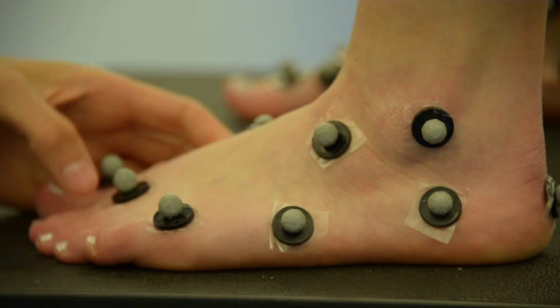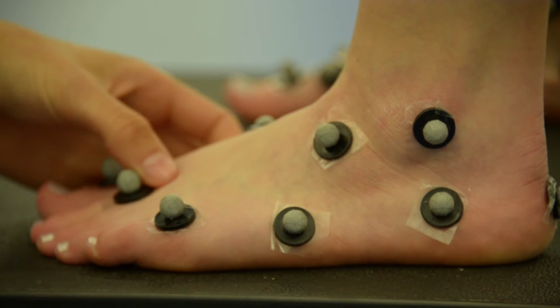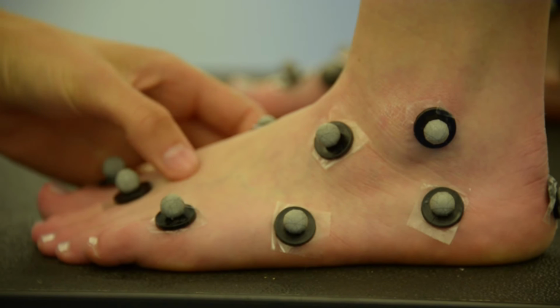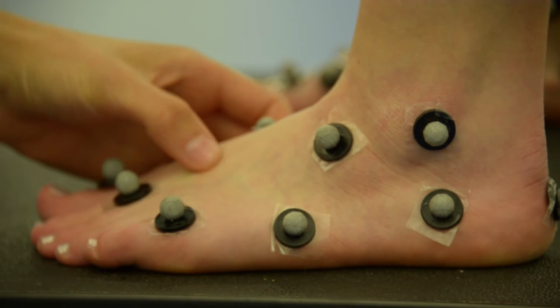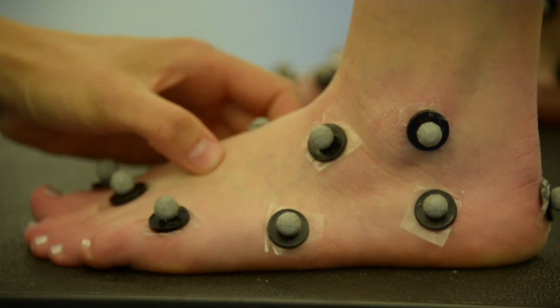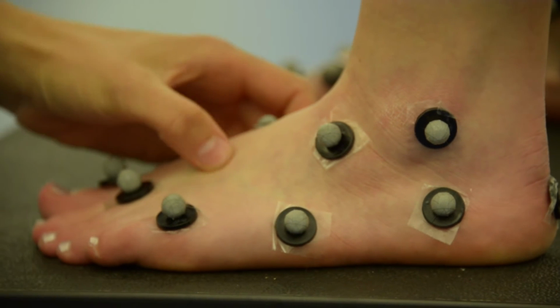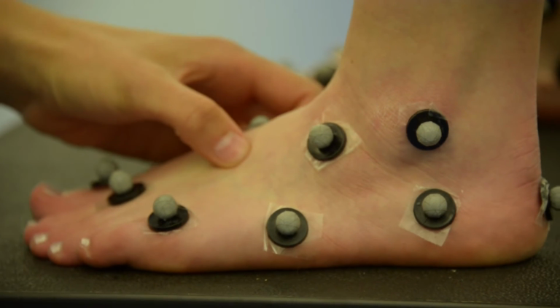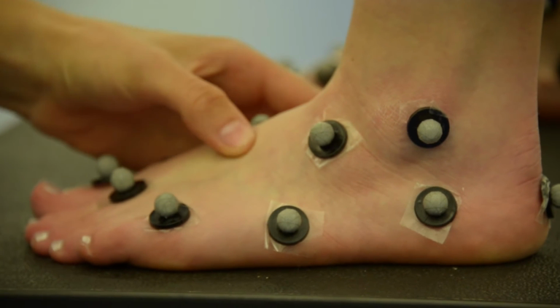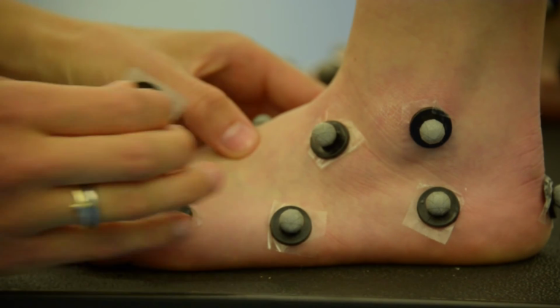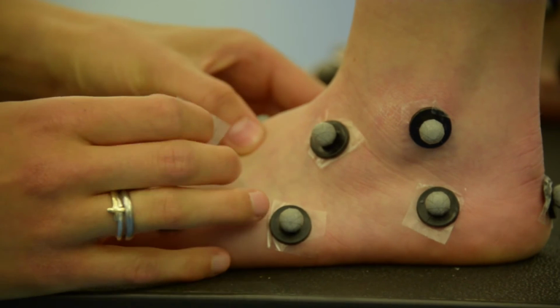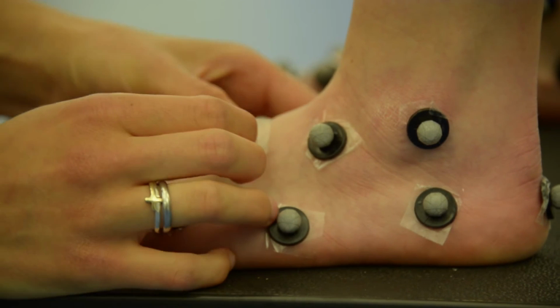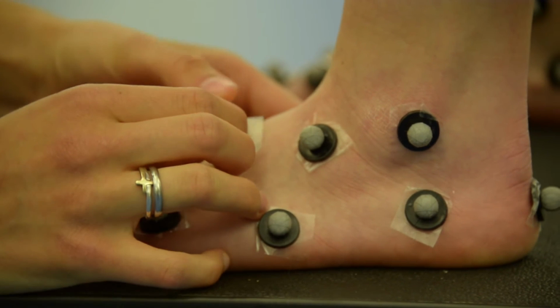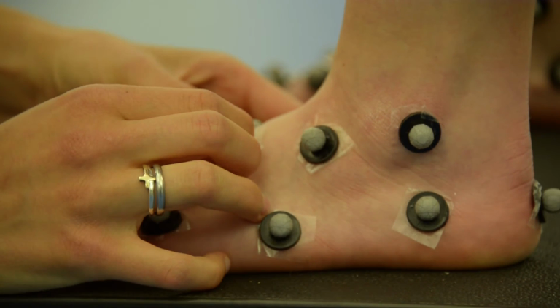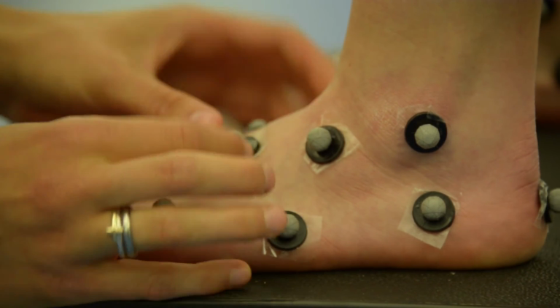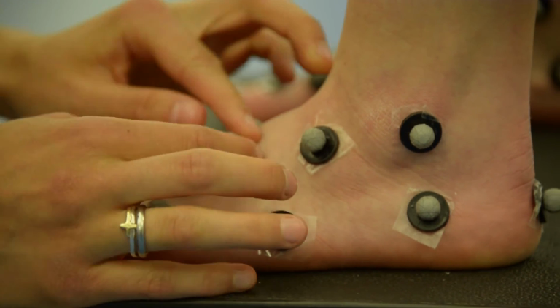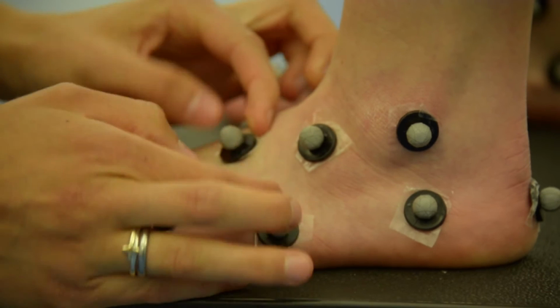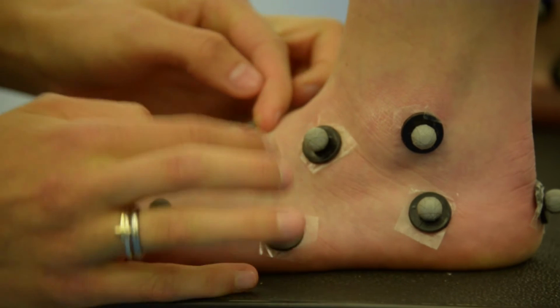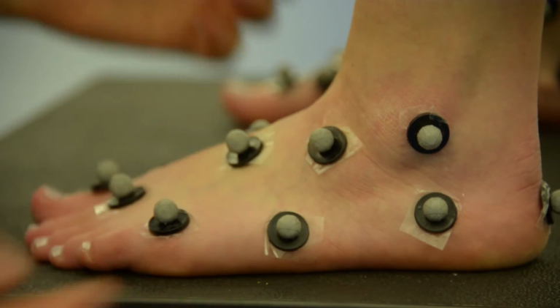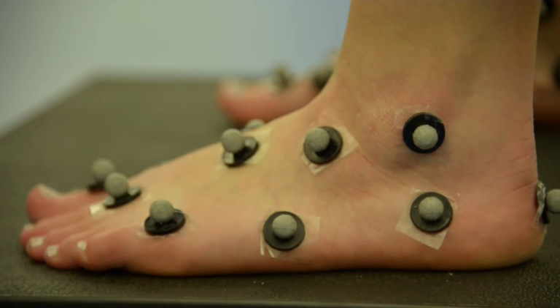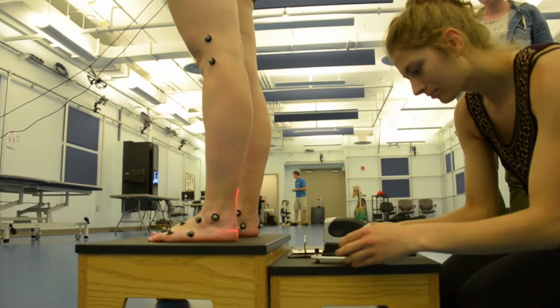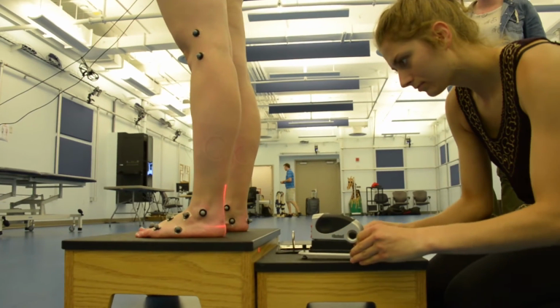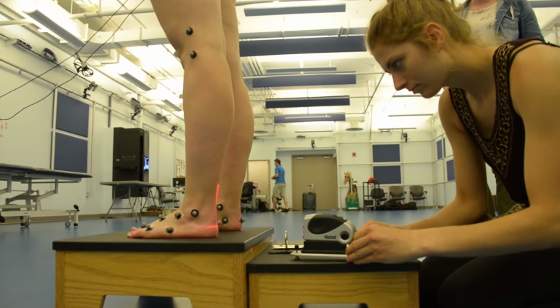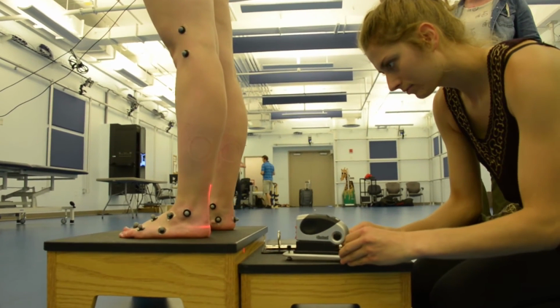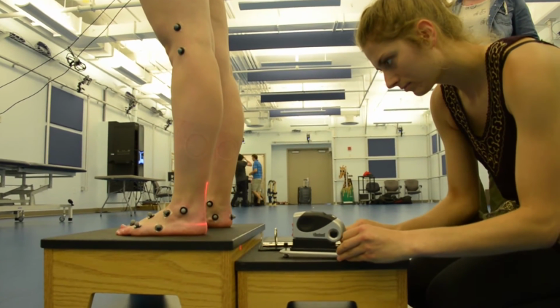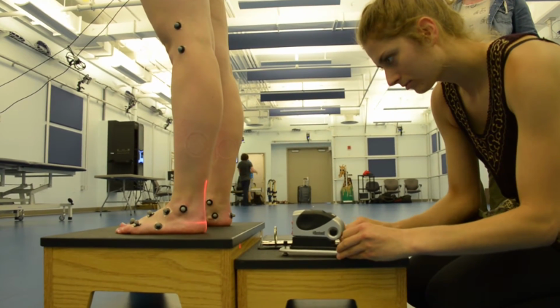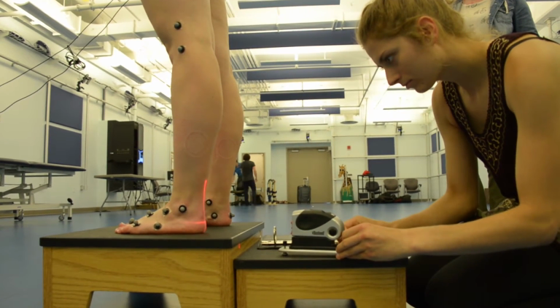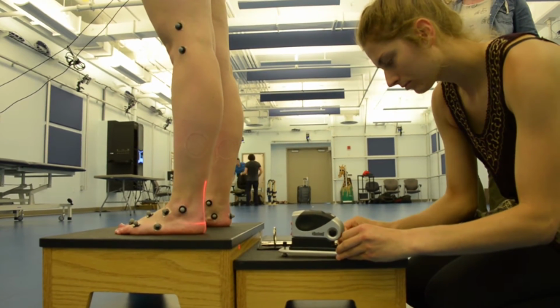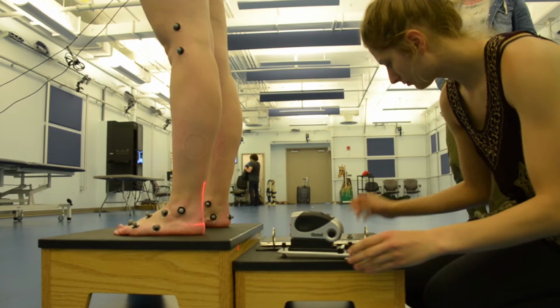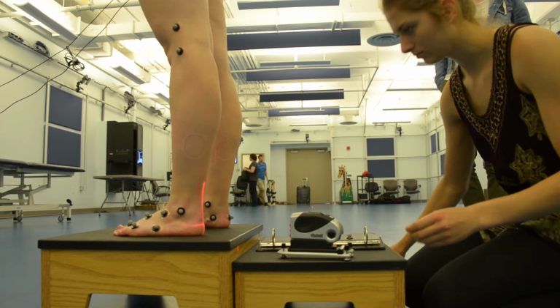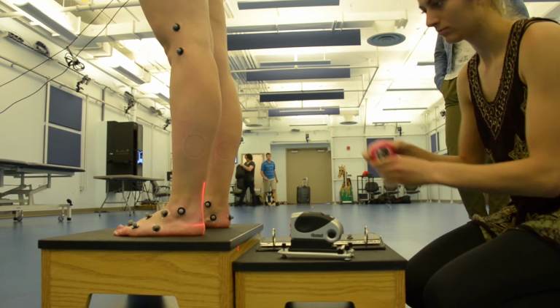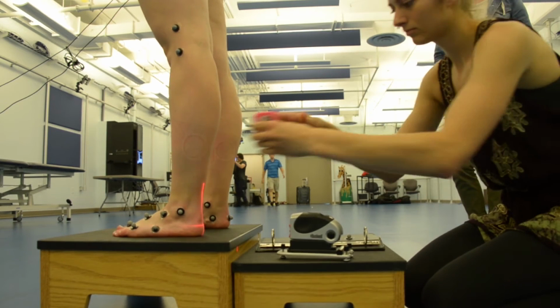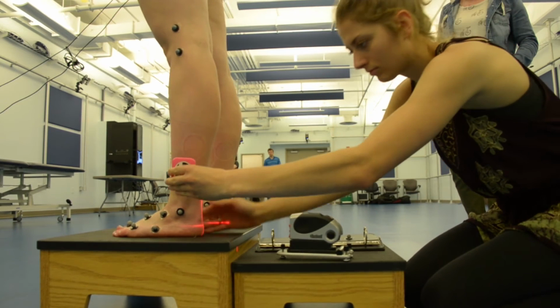We are using a multi-segment foot model which examines the parts of the foot as people walk. This is relatively new in motion capture because in the past we've simplified the foot and treated it like a block.